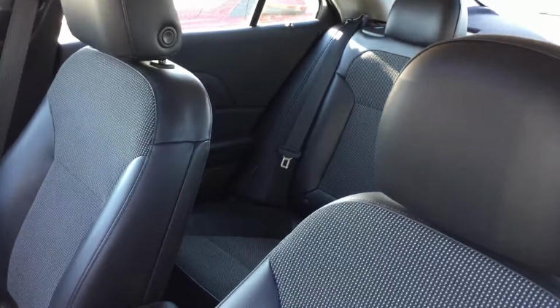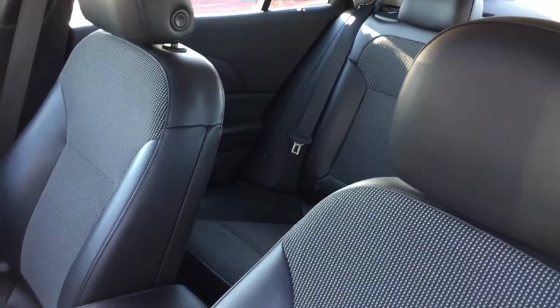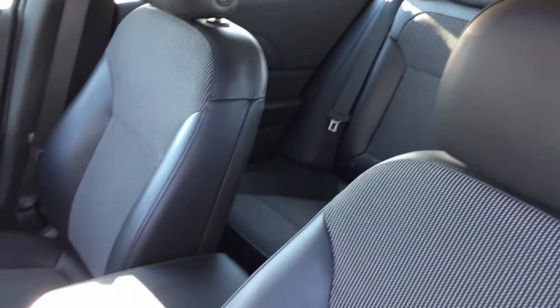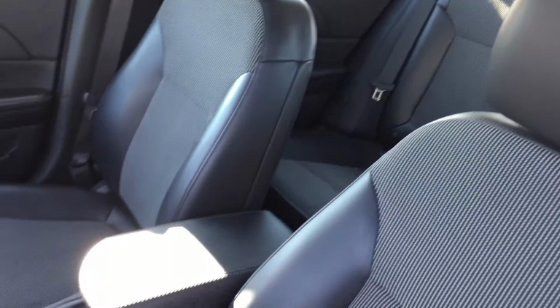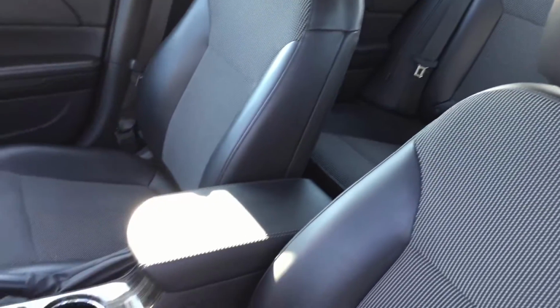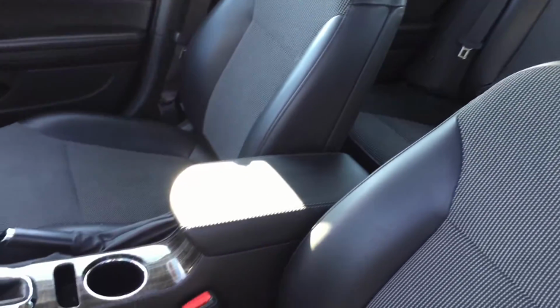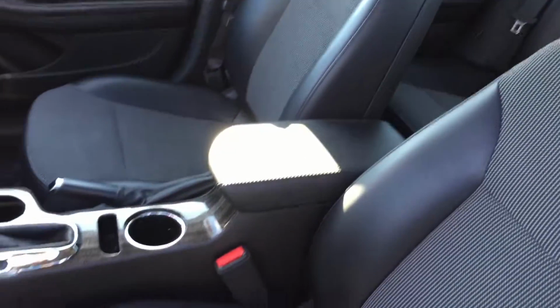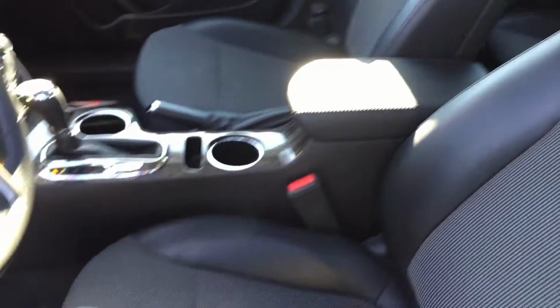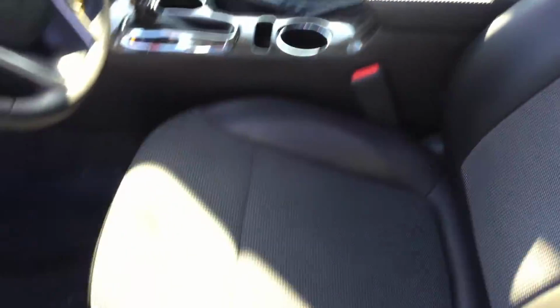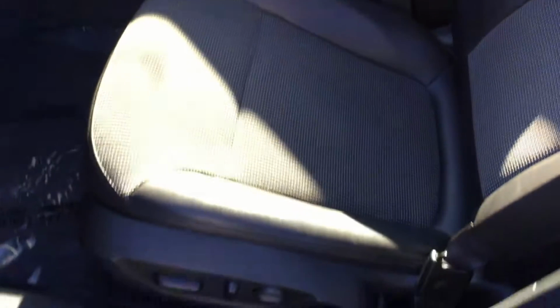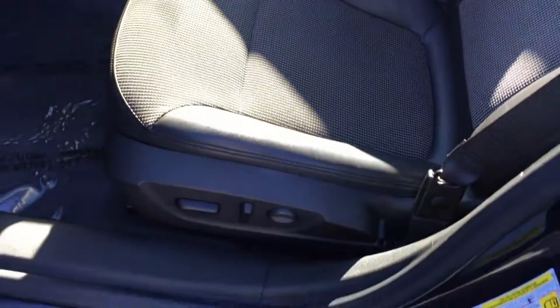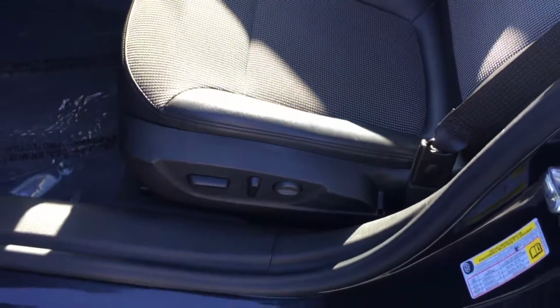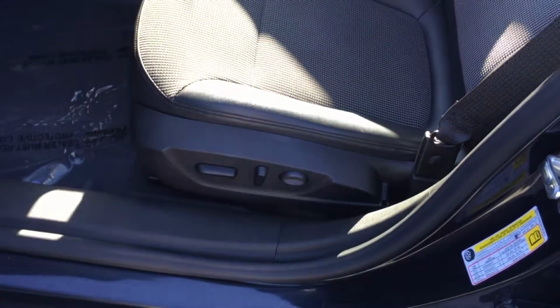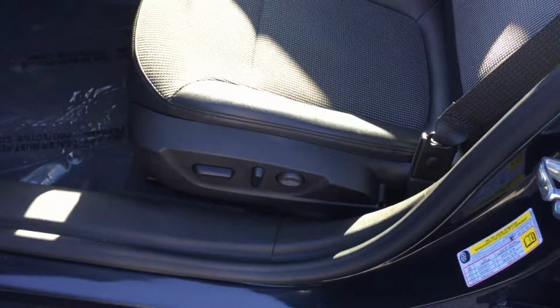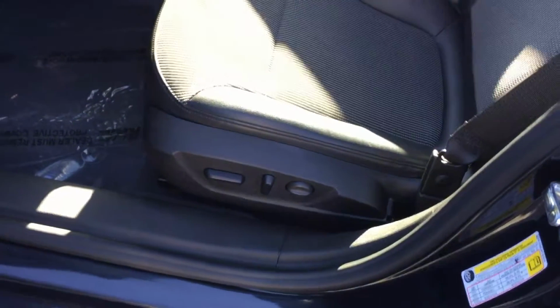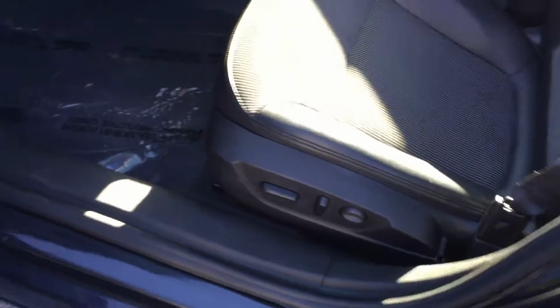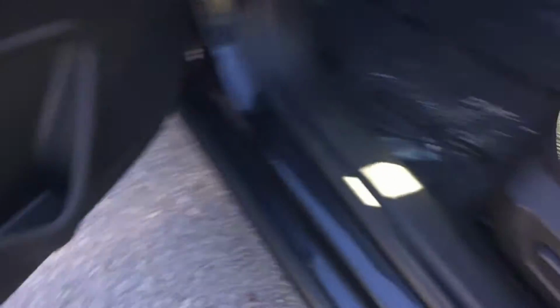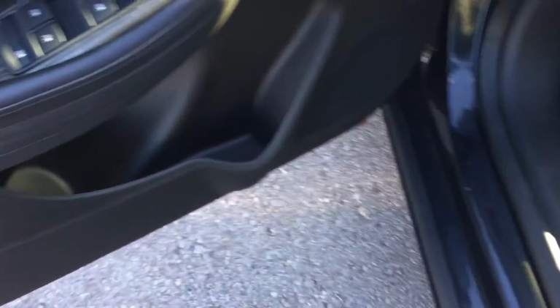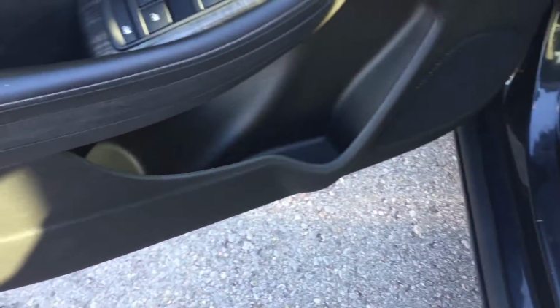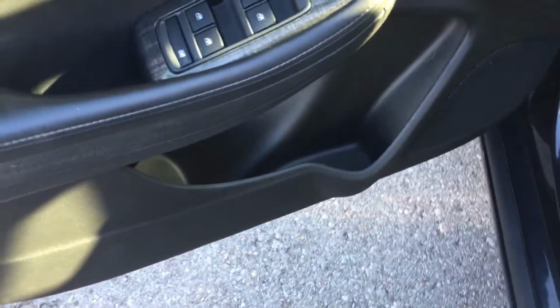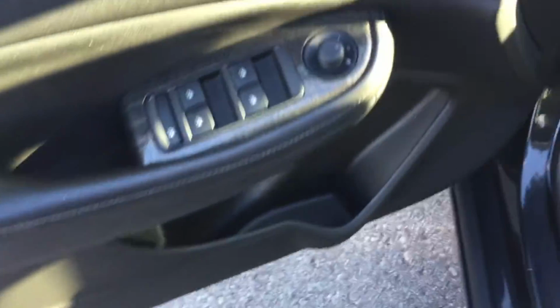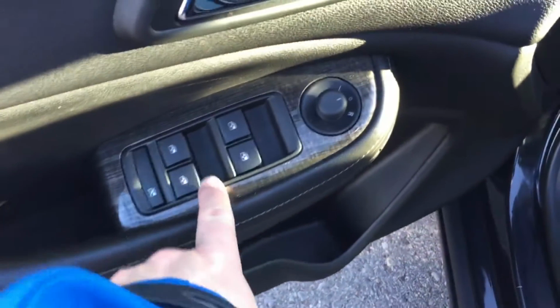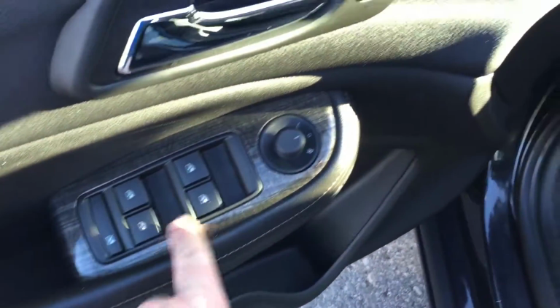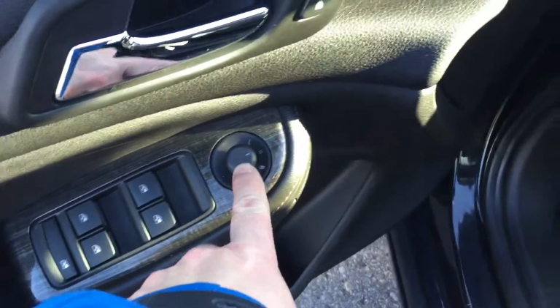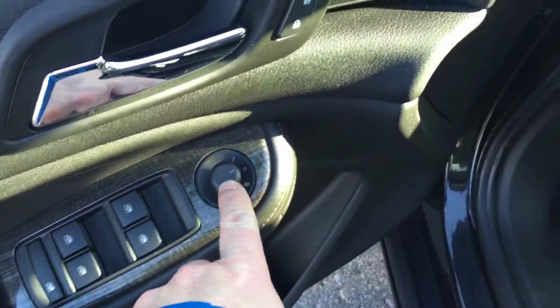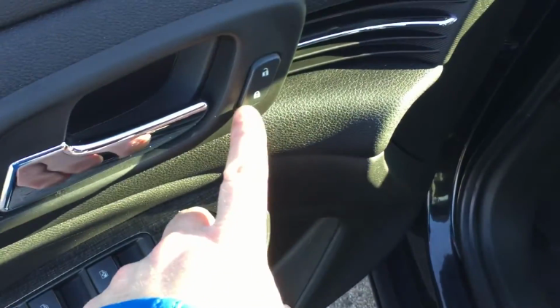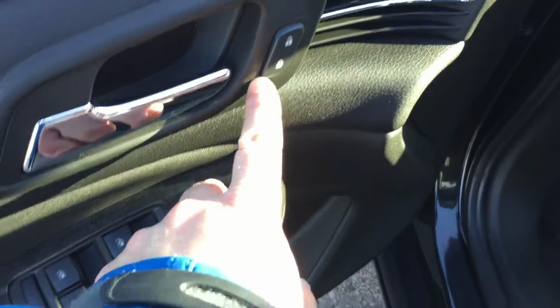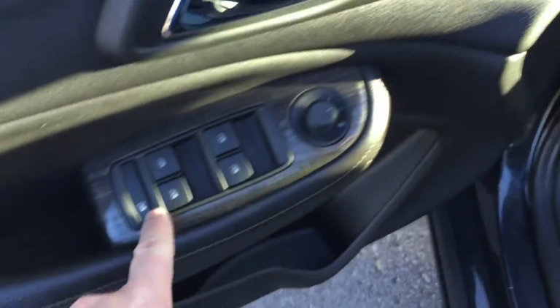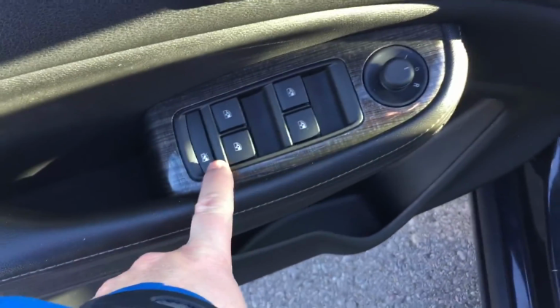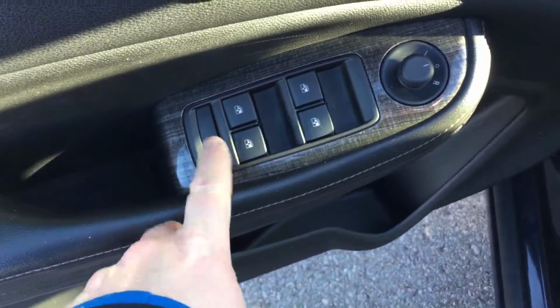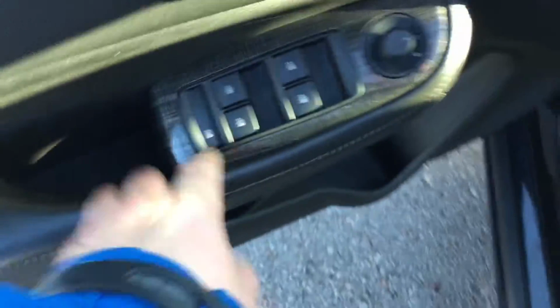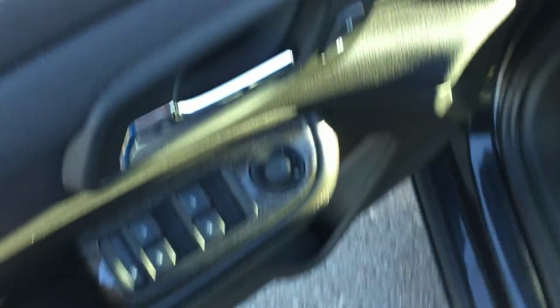Taking a look inside the vehicle, you can see that the upholstery is a combination between leather and cloth. There are the buttons for the power-adjustable driver's seat including lumbar support, room and storage in the door, power windows, power mirror and power locks. You have child safety lock right there for the rear windows.